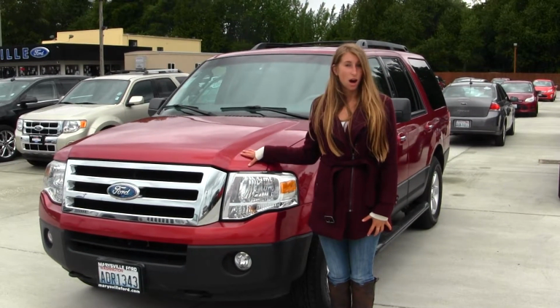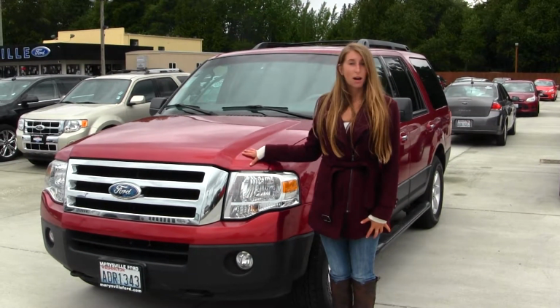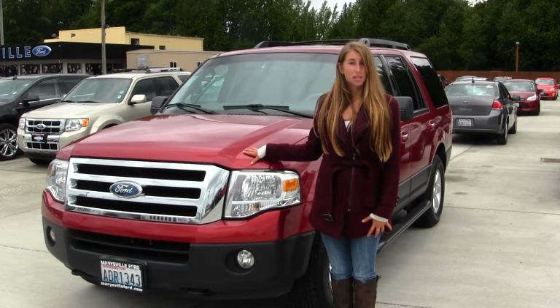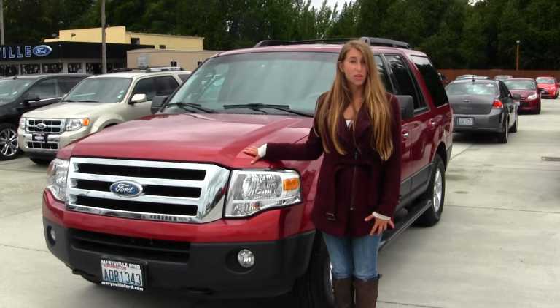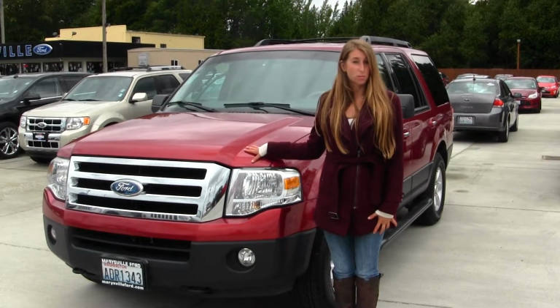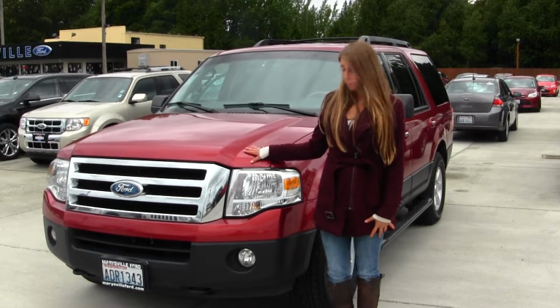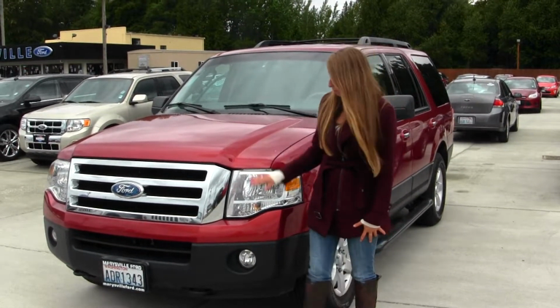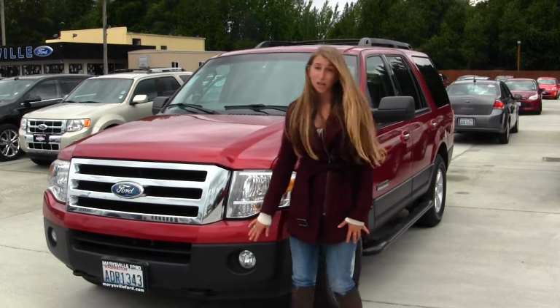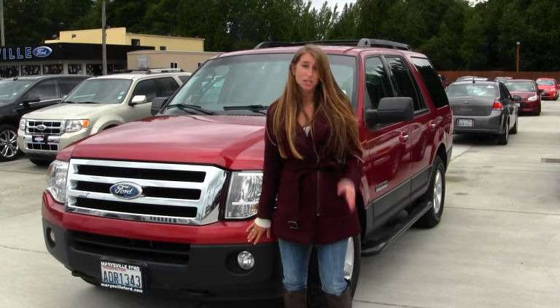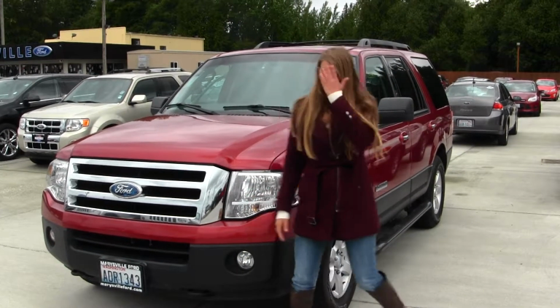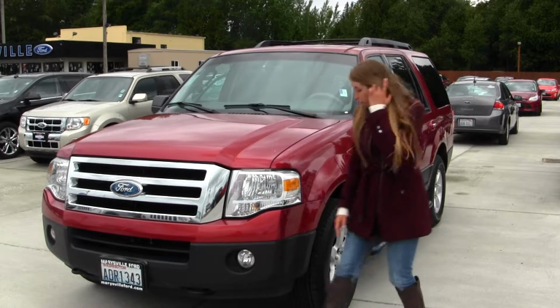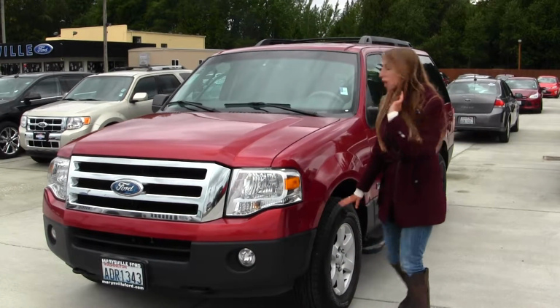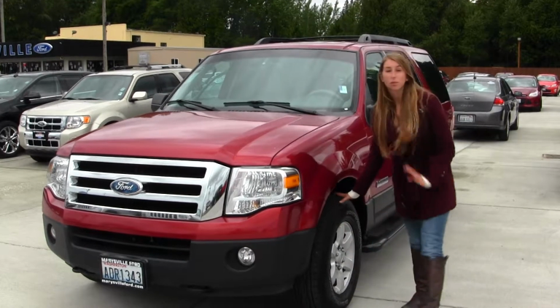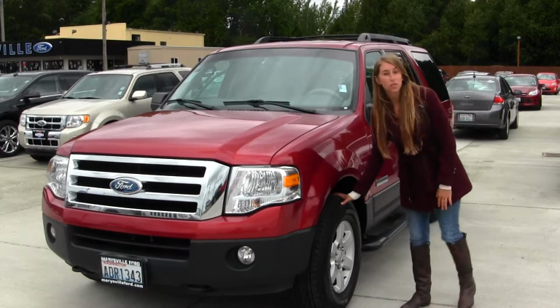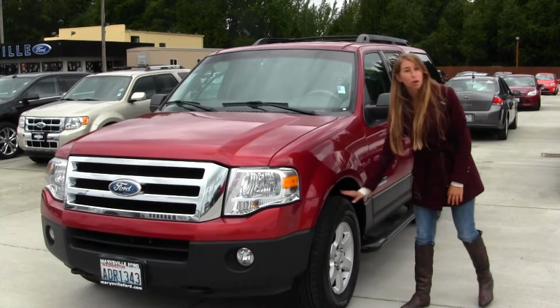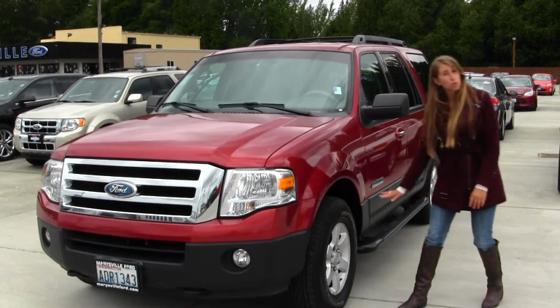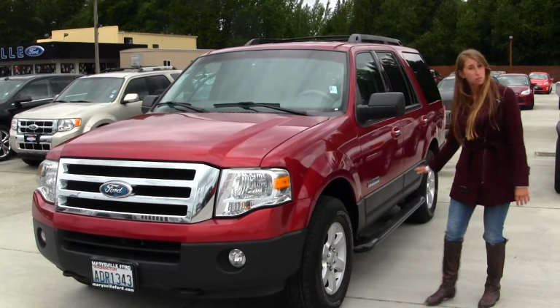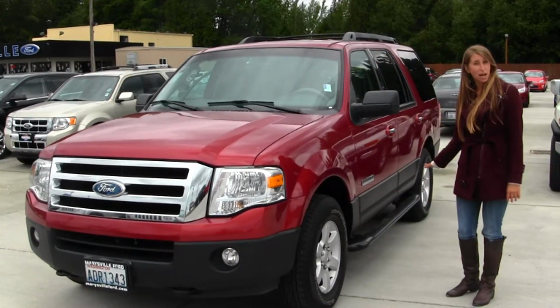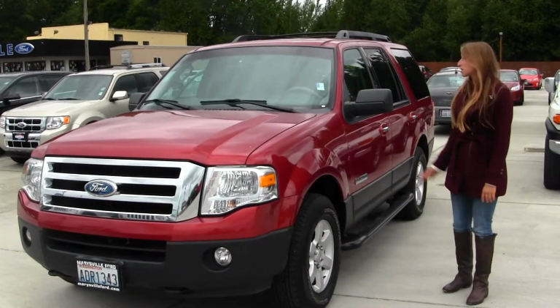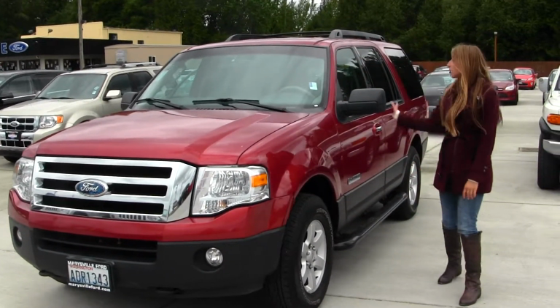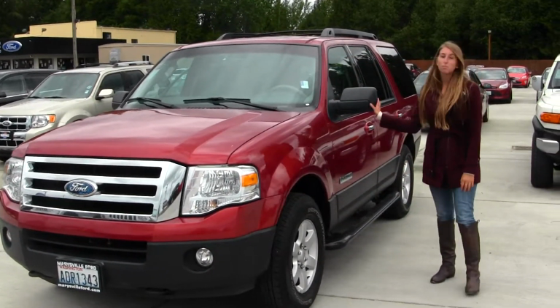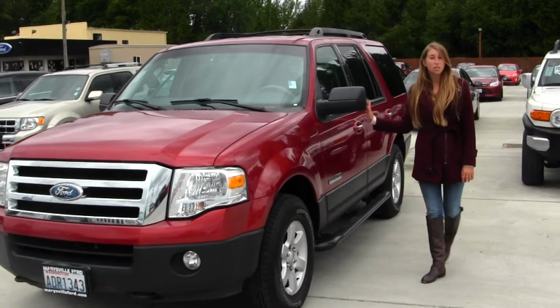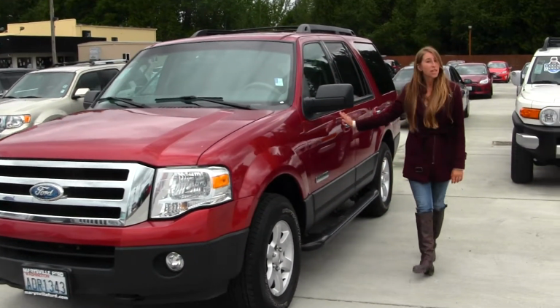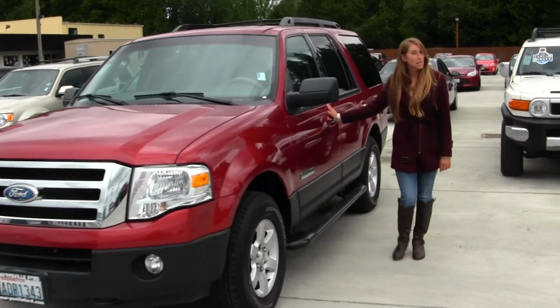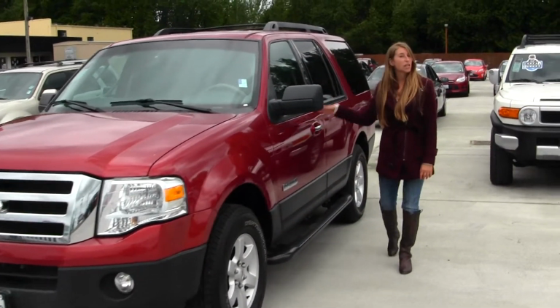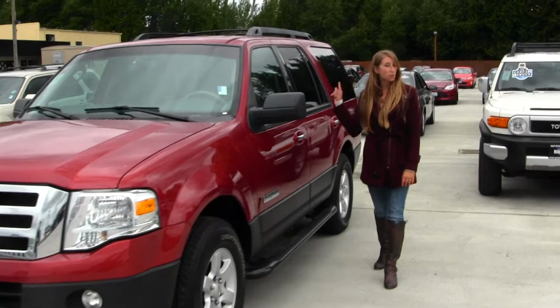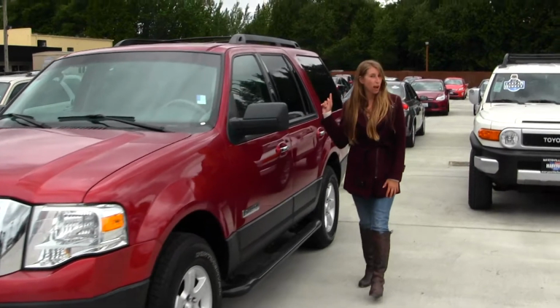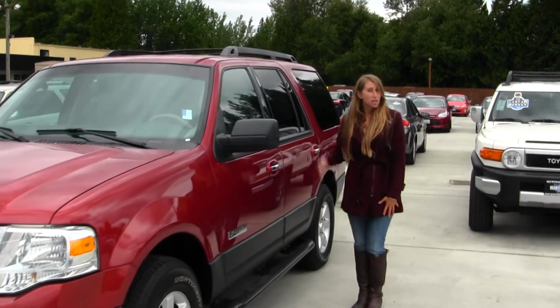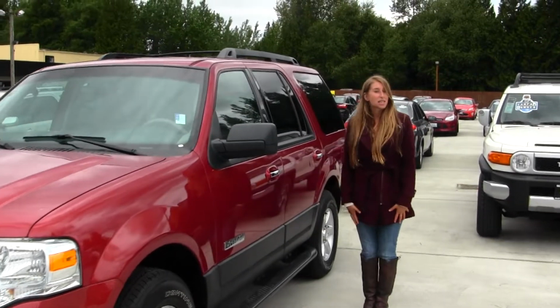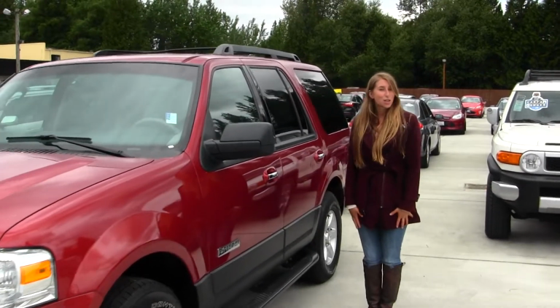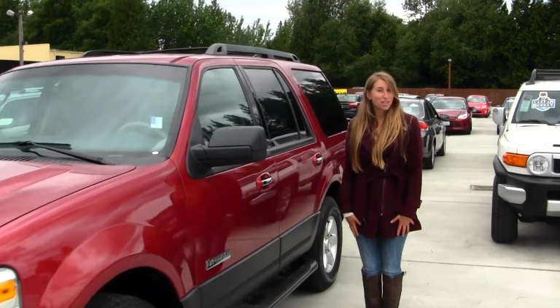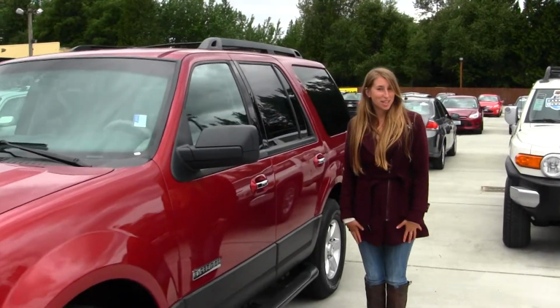On the outside, this vehicle comes equipped with your fog lights. You do have your alloy wheels here, running boards on both sides, heated mirrors, keyless entry, and a roof rack. Let's take a look on the inside.